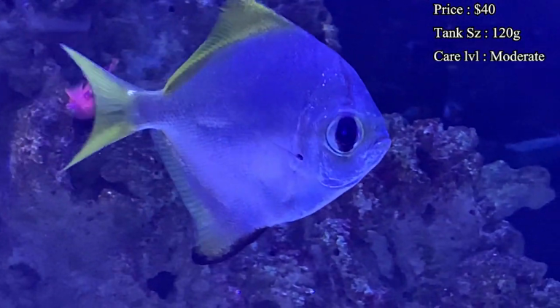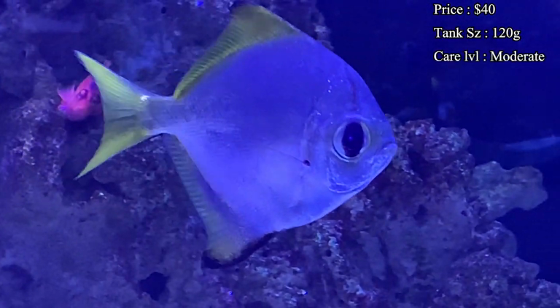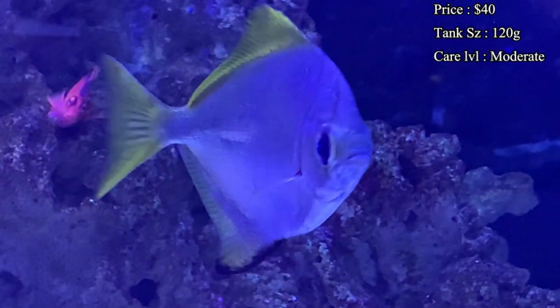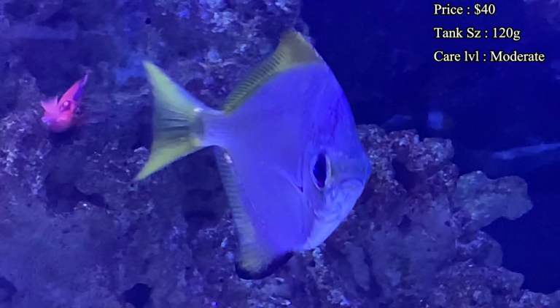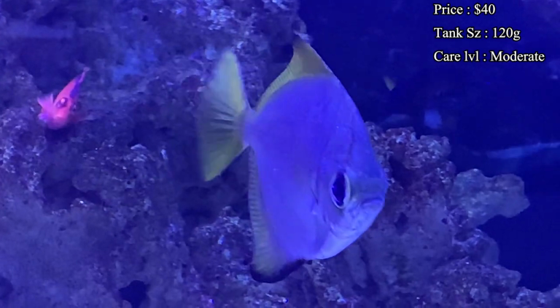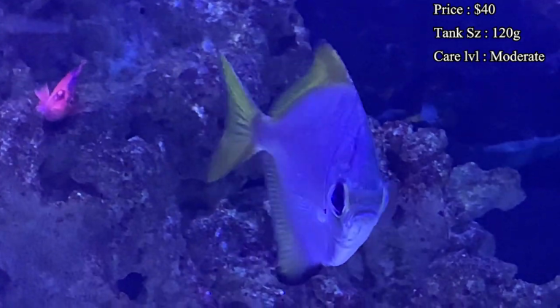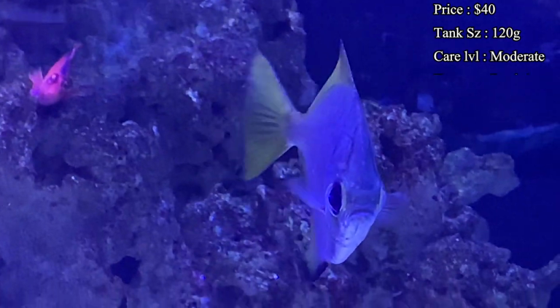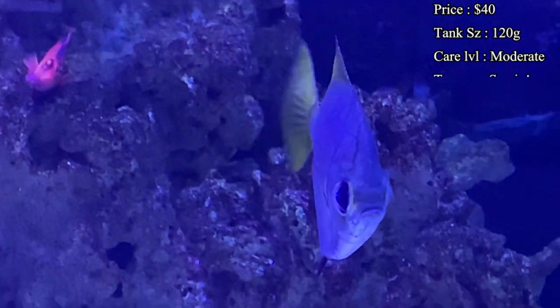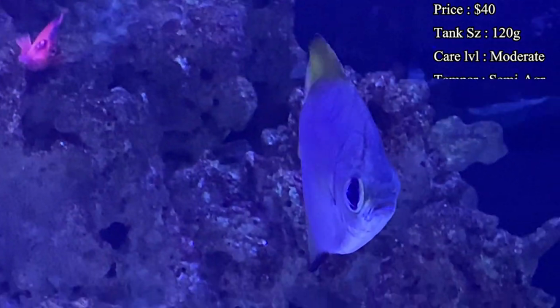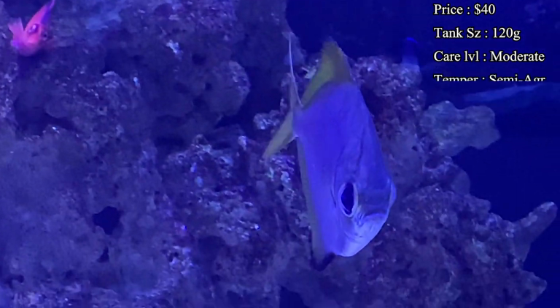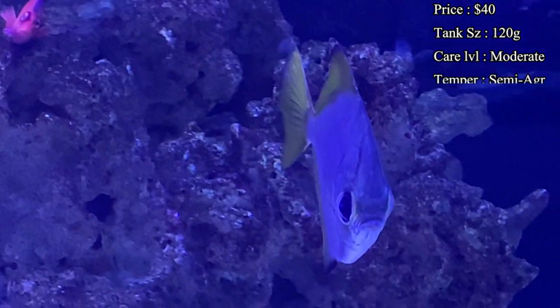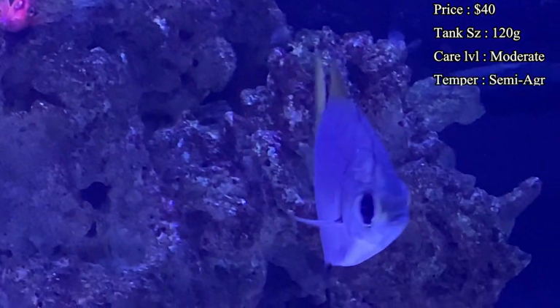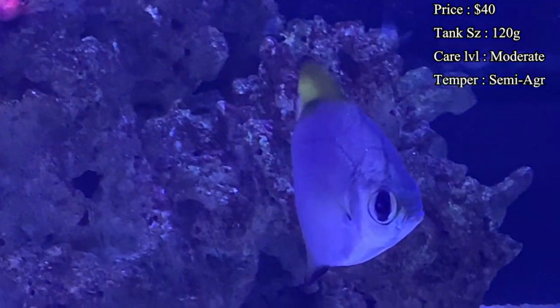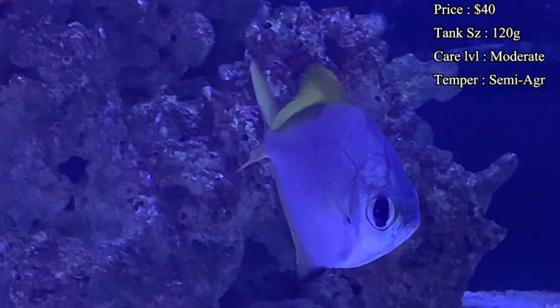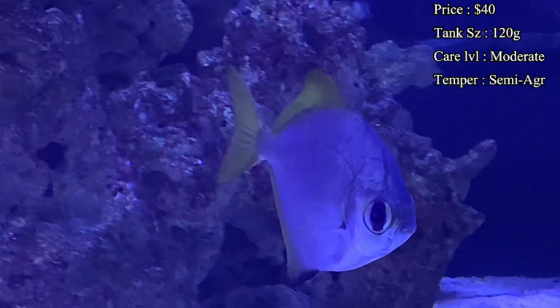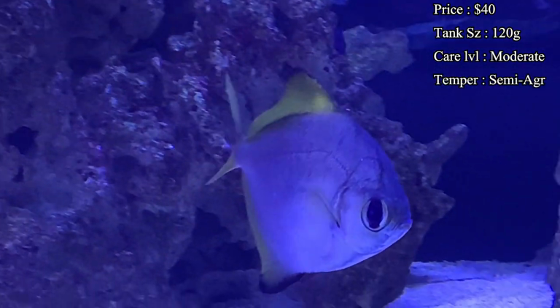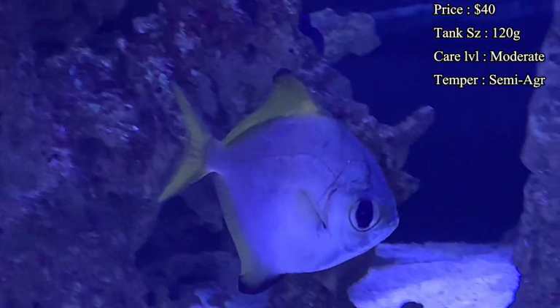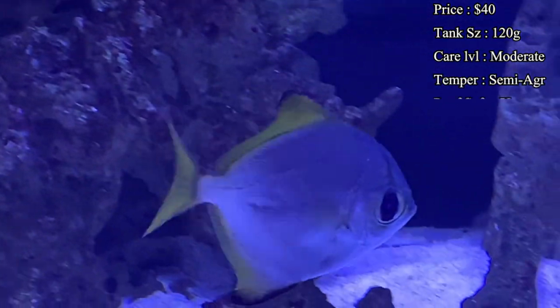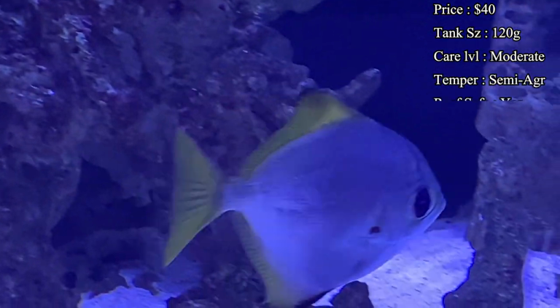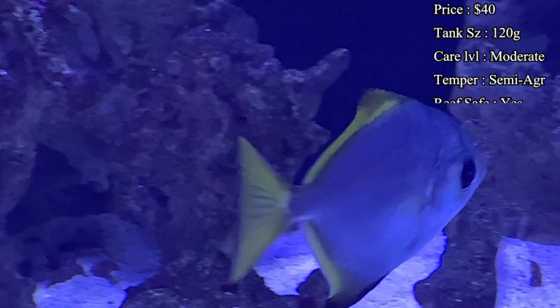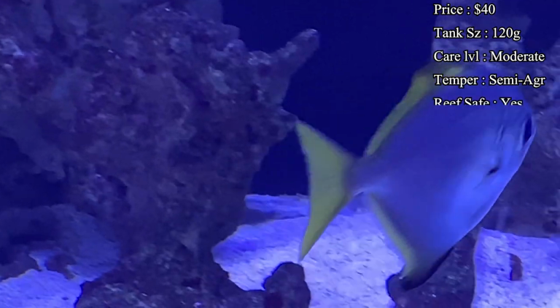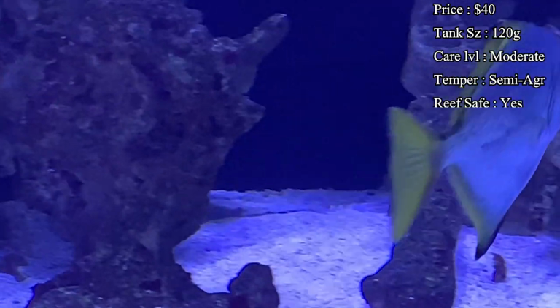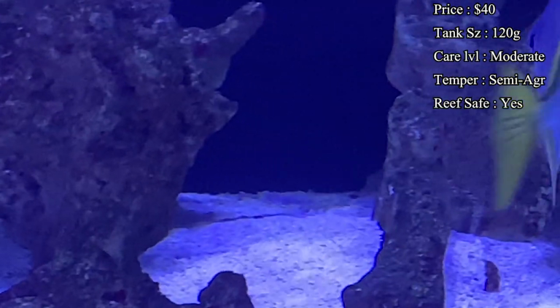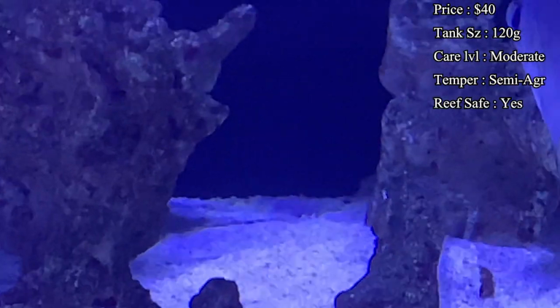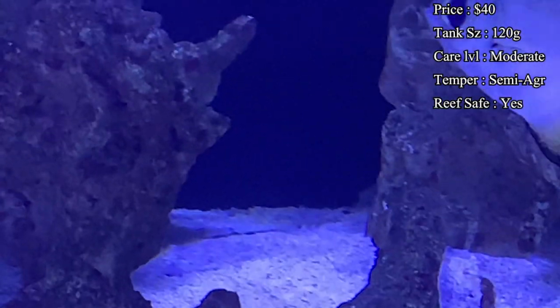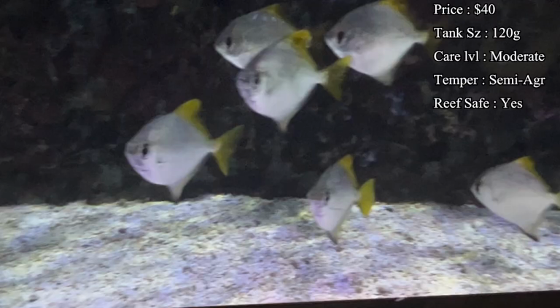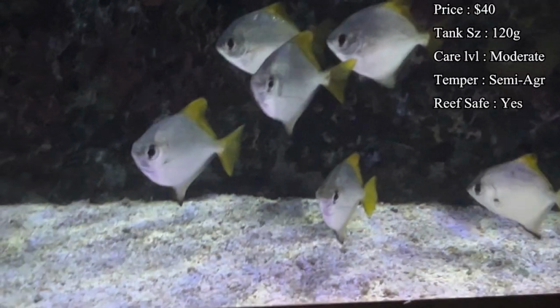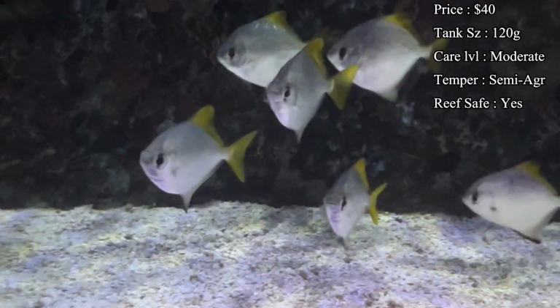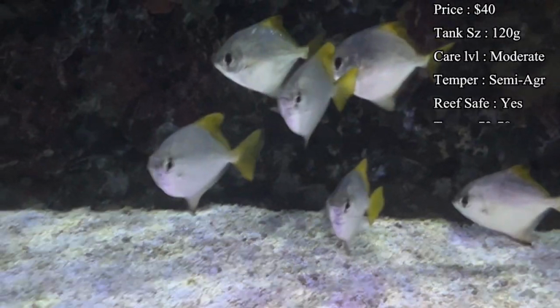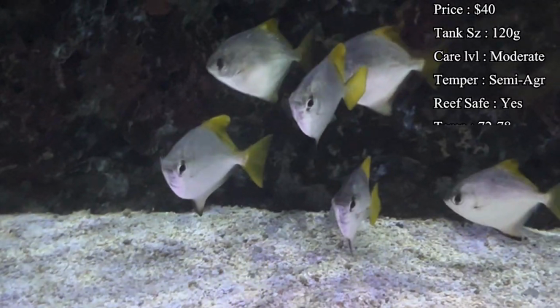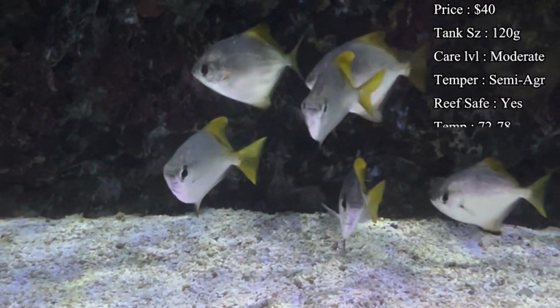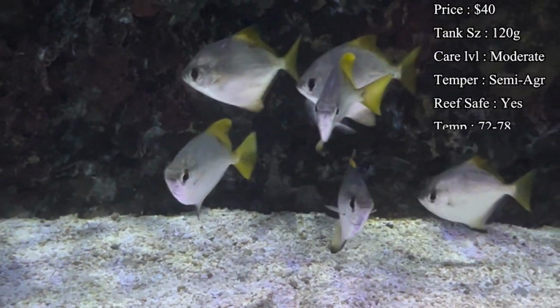For tank size, I would recommend at least 120 gallons, just because of their size as they get older. Especially if you get a school of smaller ones, they will need plenty of room as they get bigger.